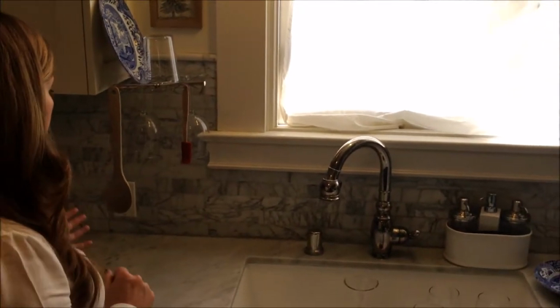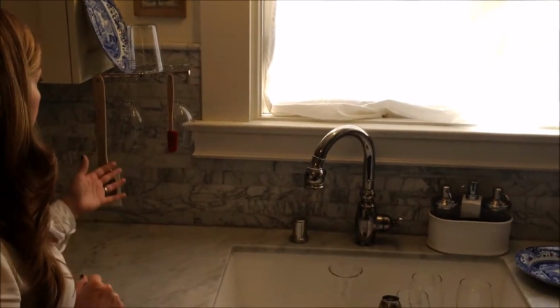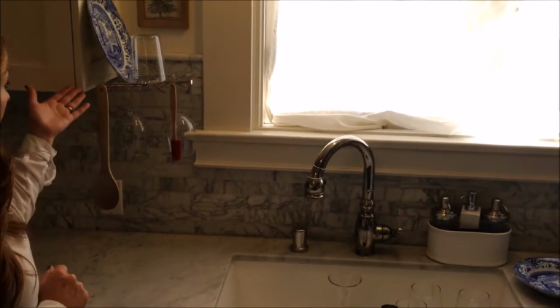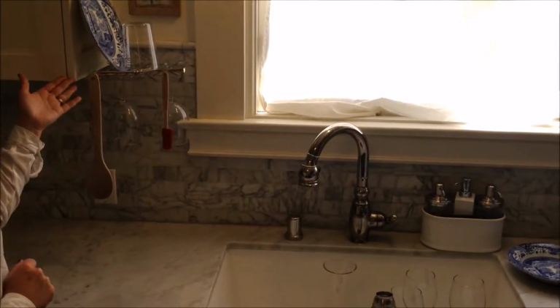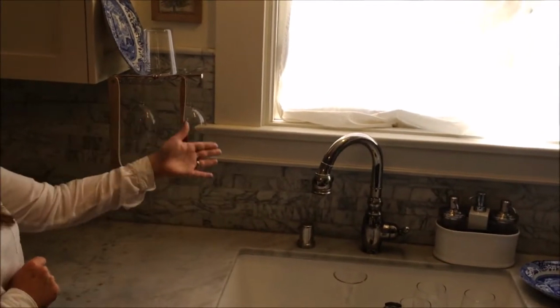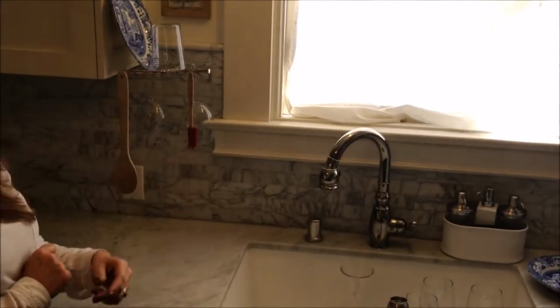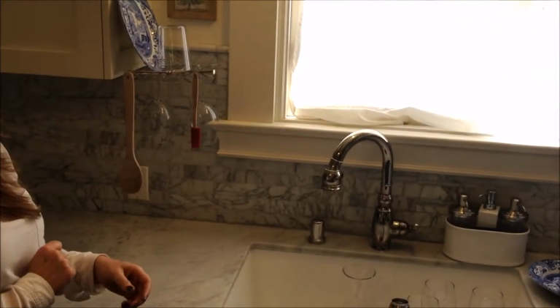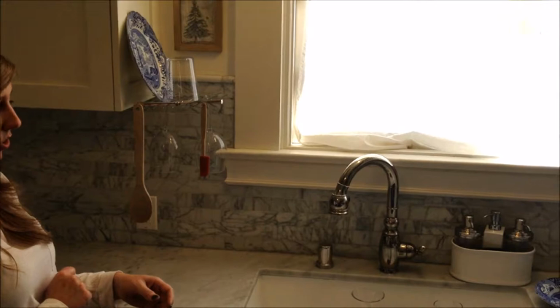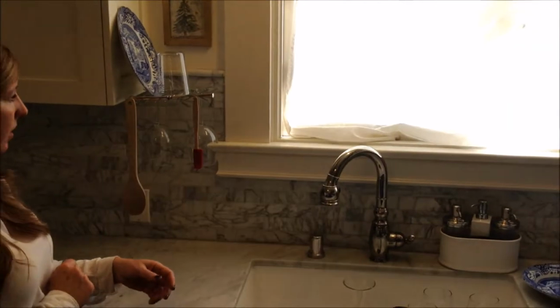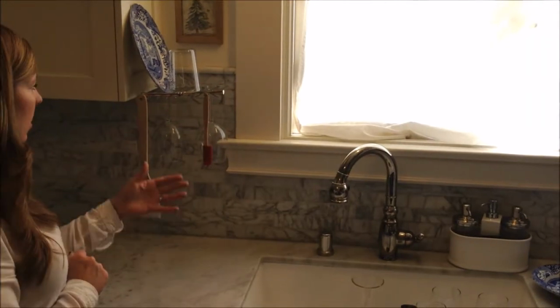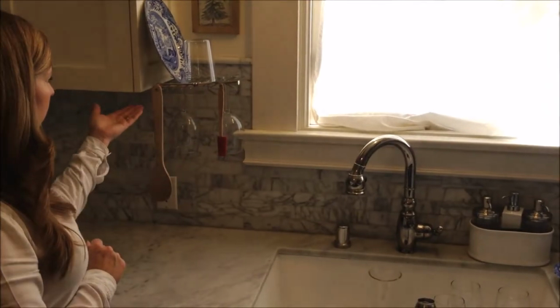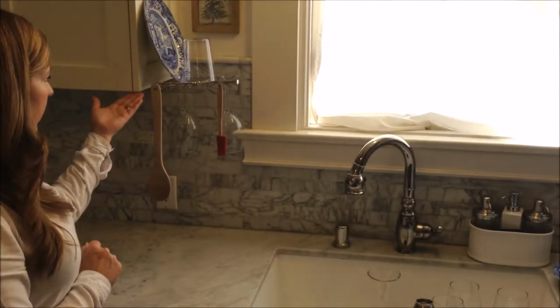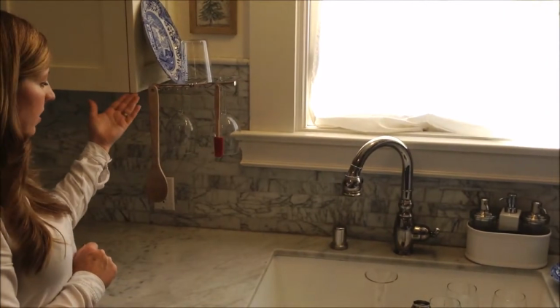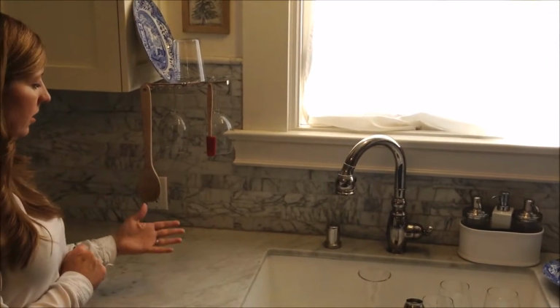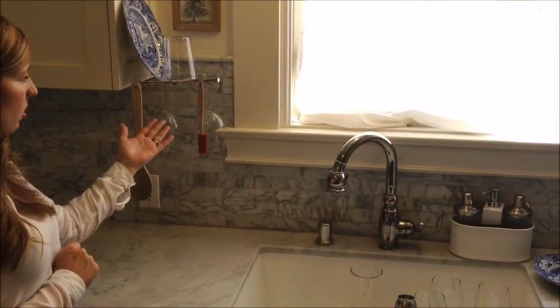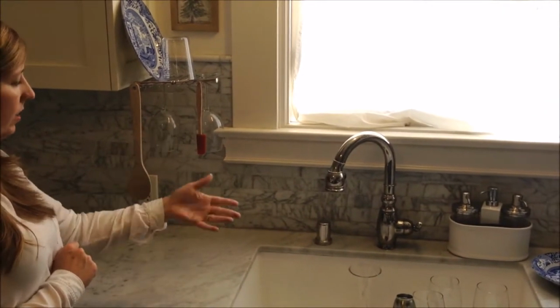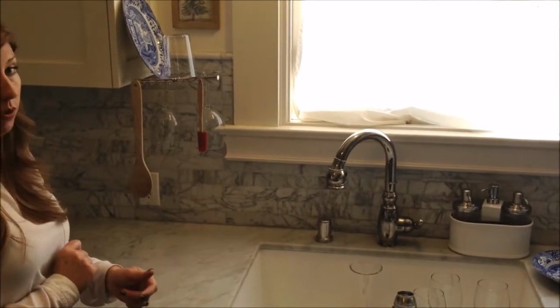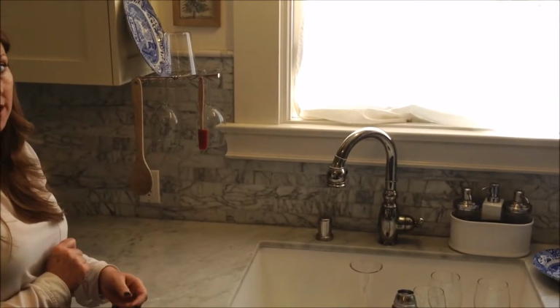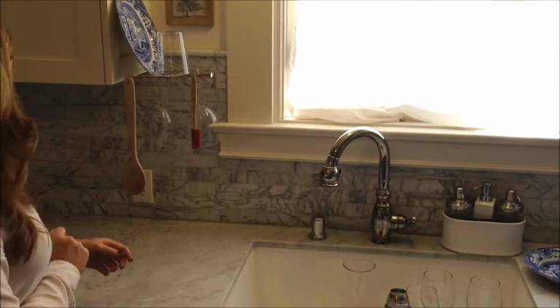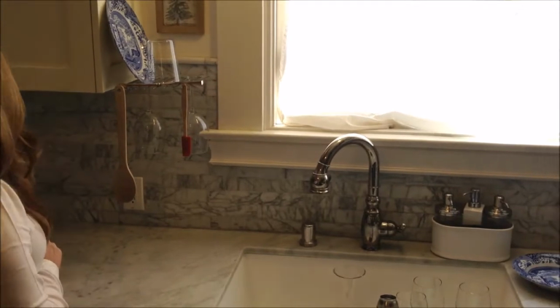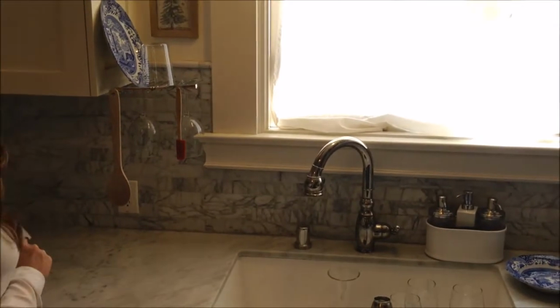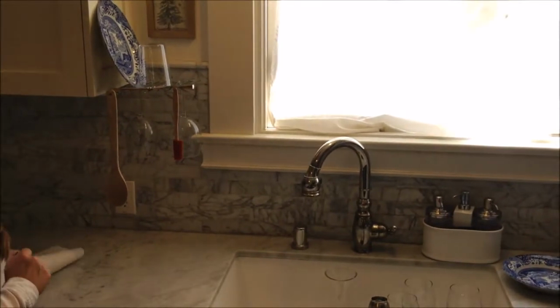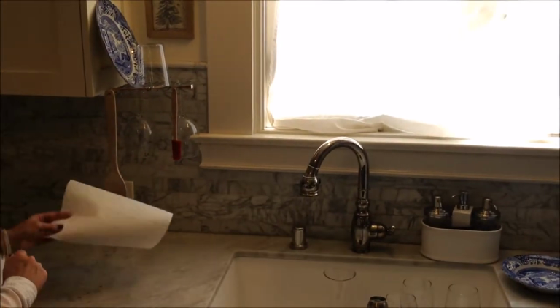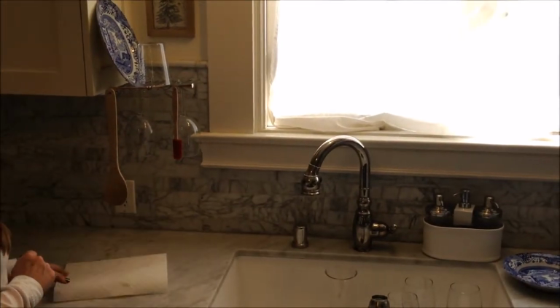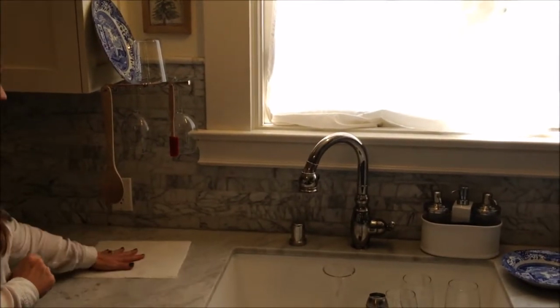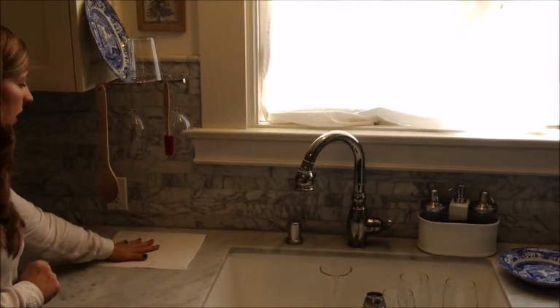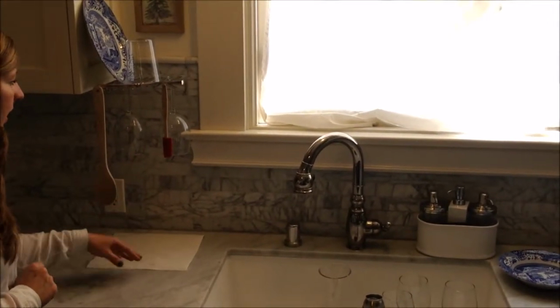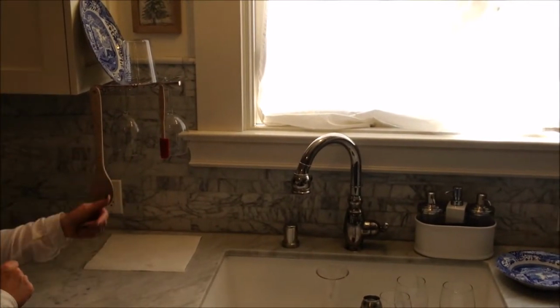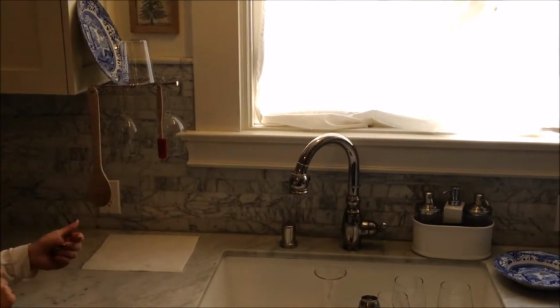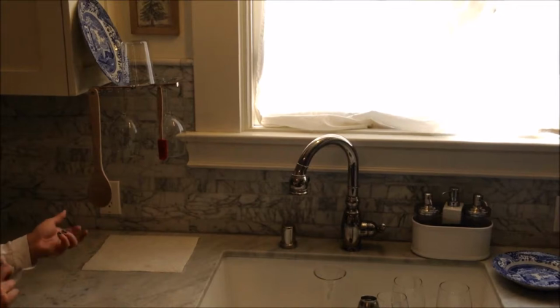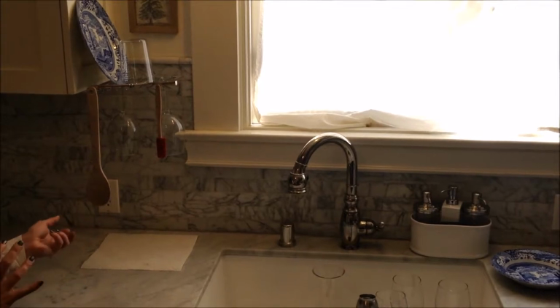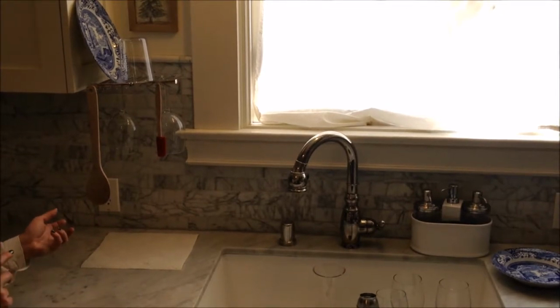Certainly not every cabinet is right next to a kitchen sink — for example, this one is not. So if your items aren't dripping into the sink, you can simply put a paper towel right underneath to catch those few drips that do happen to come off.